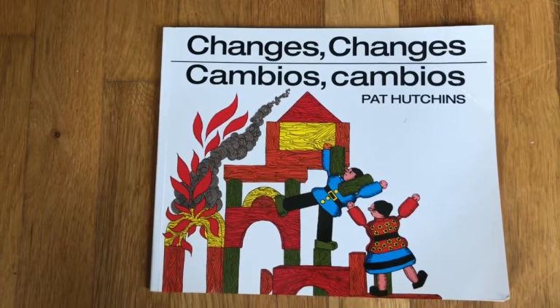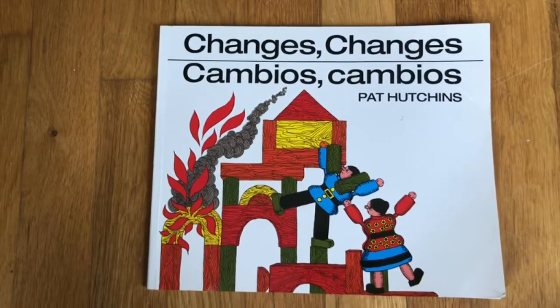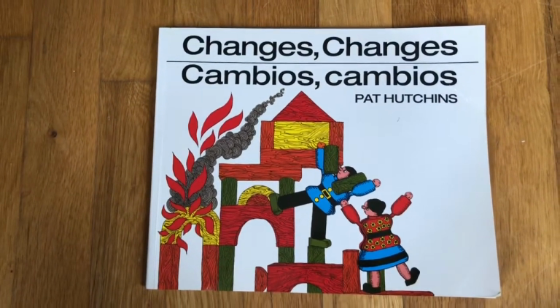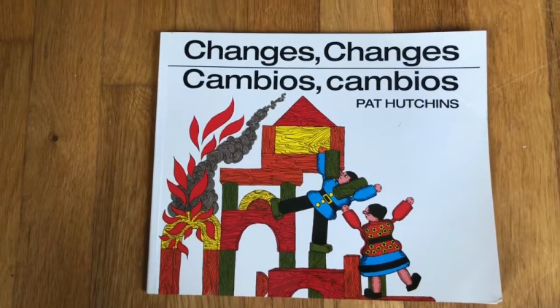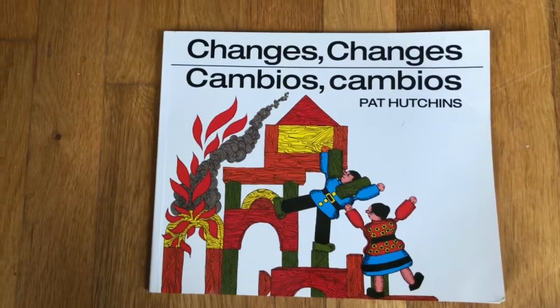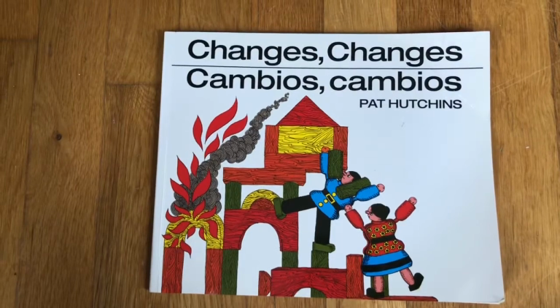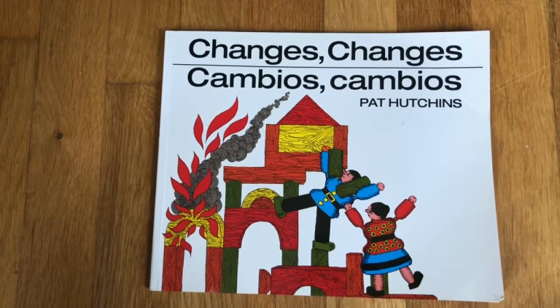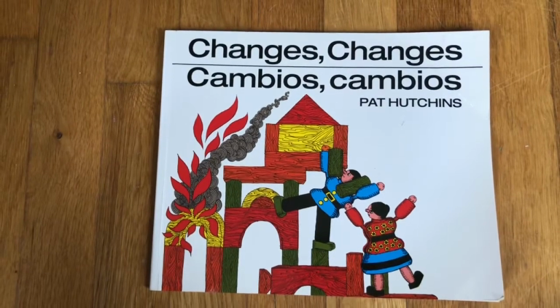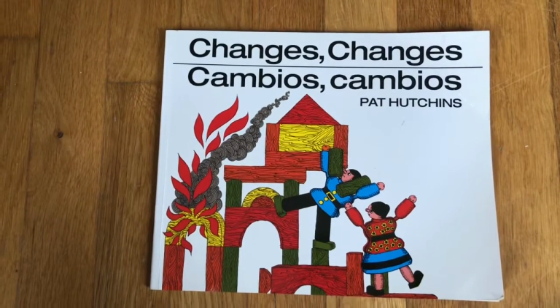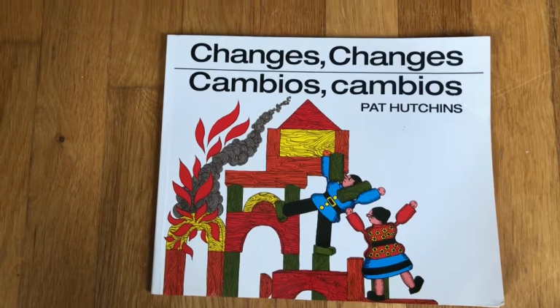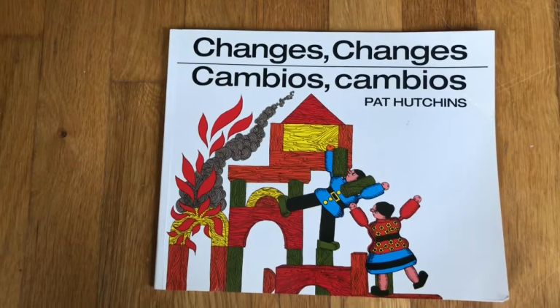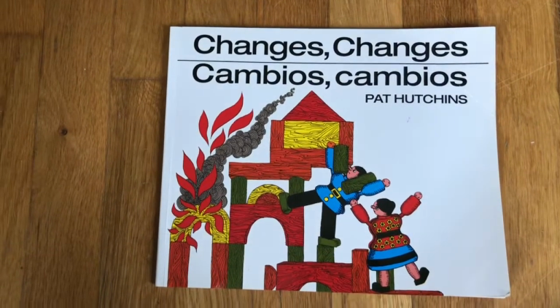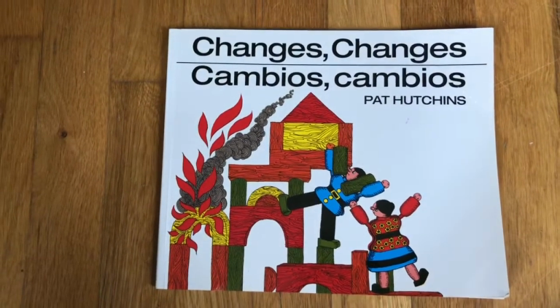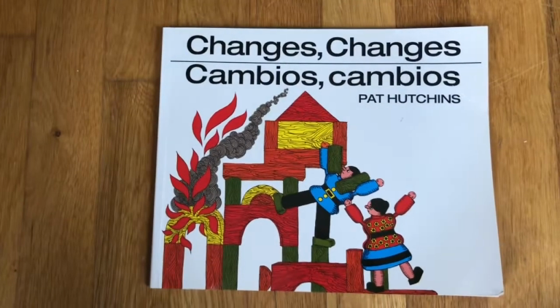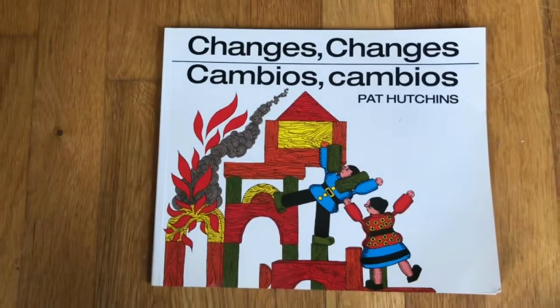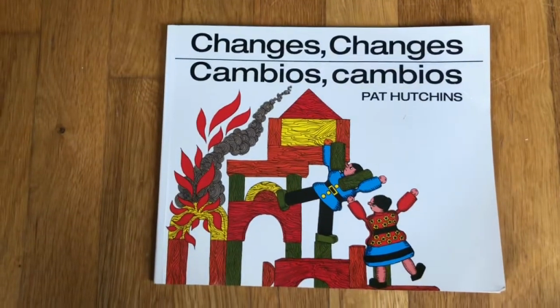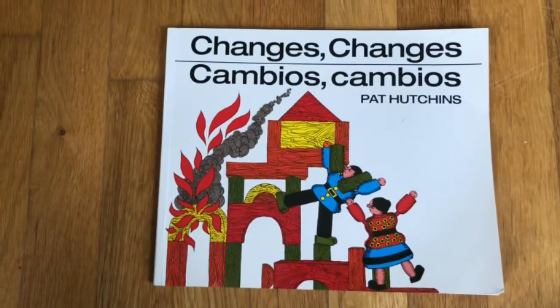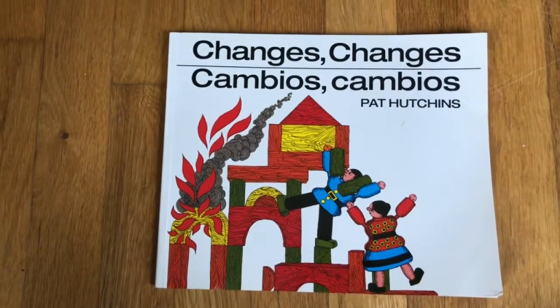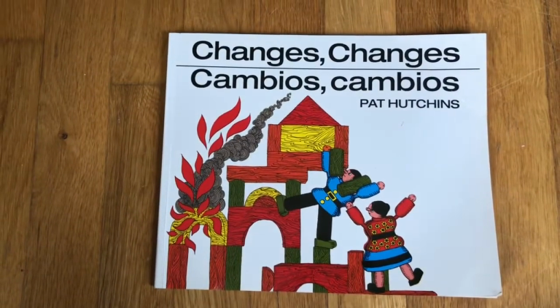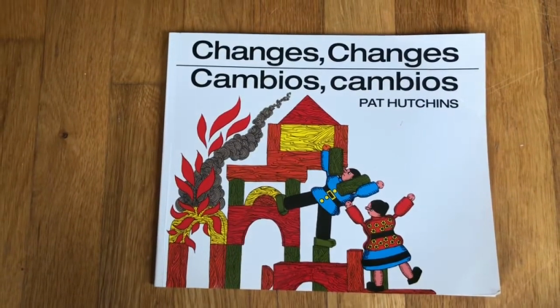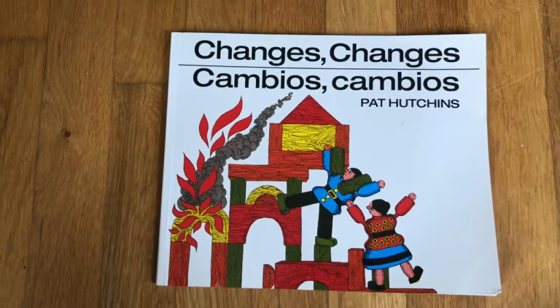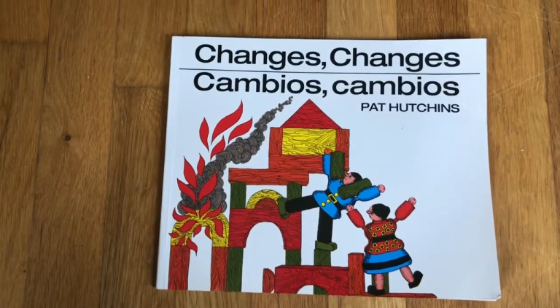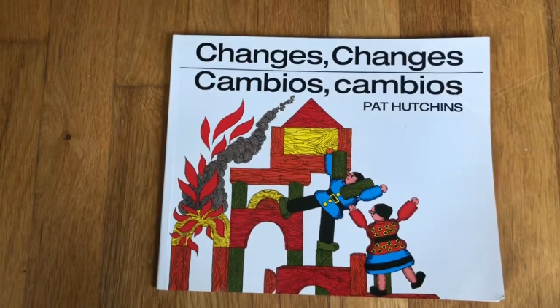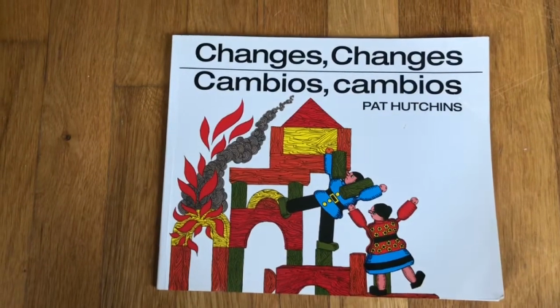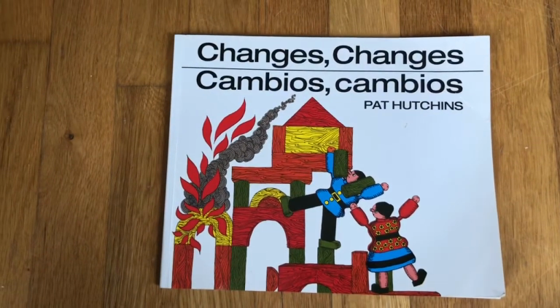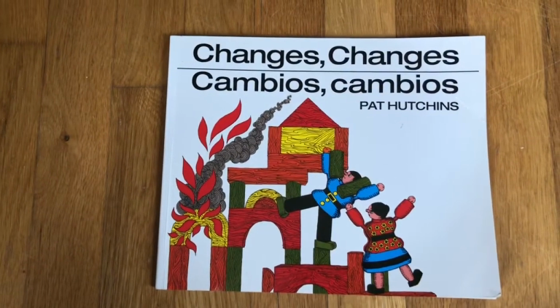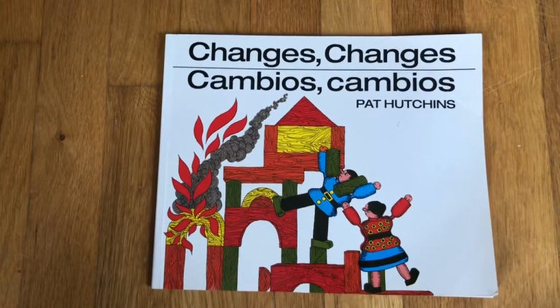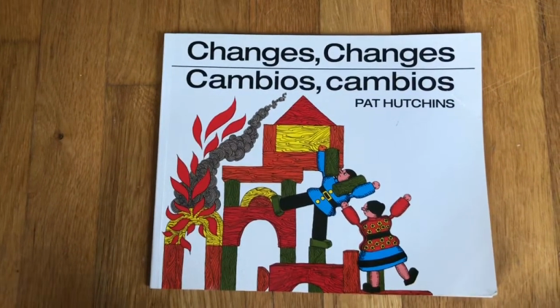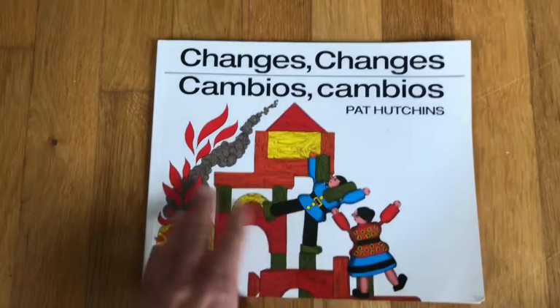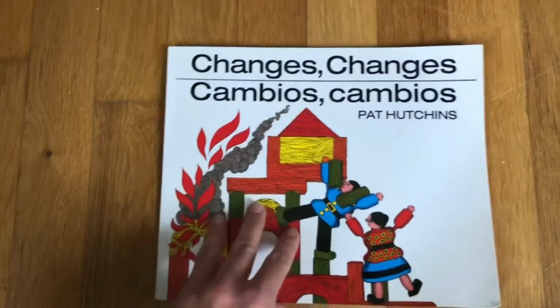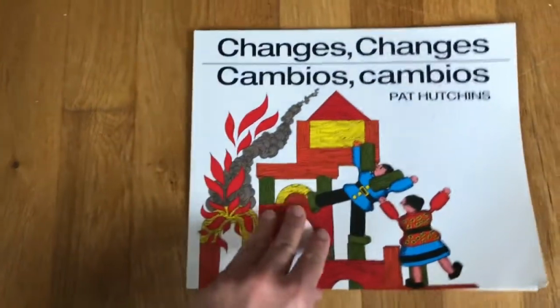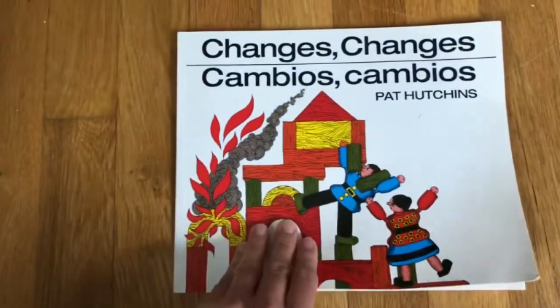Remember, we won't see any words. We'll have to tell the story using just what we see — what we think in the pictures. Okay, let's go.